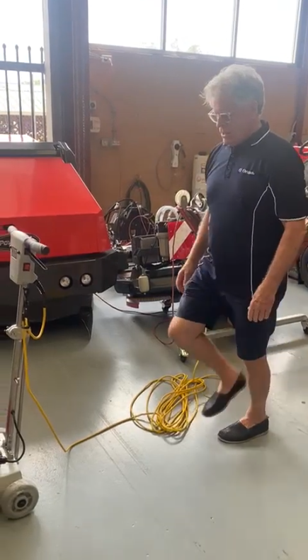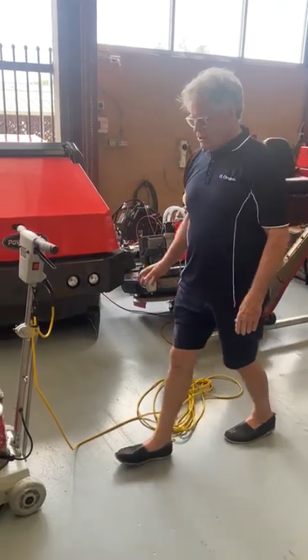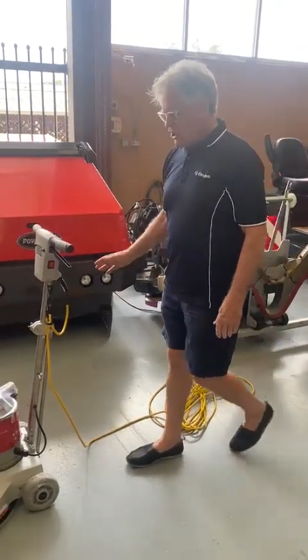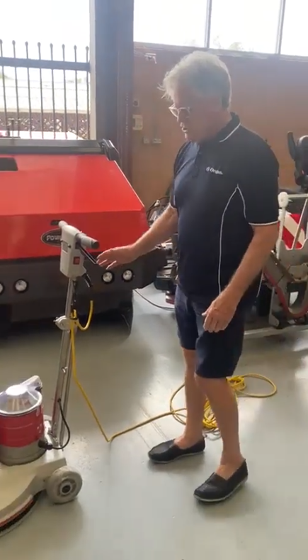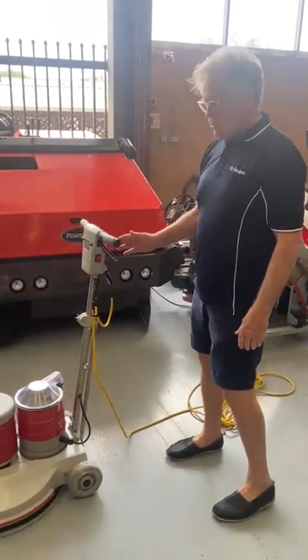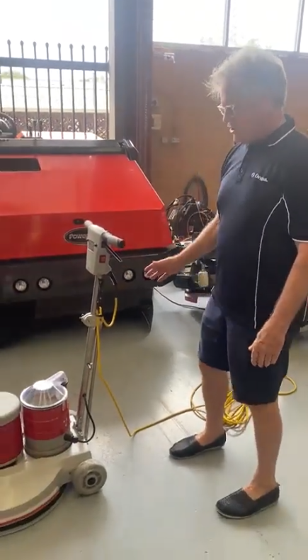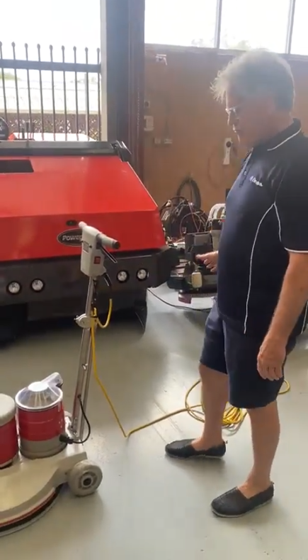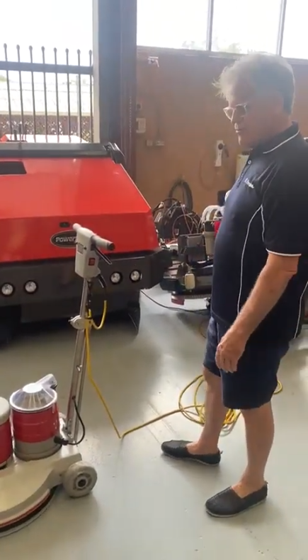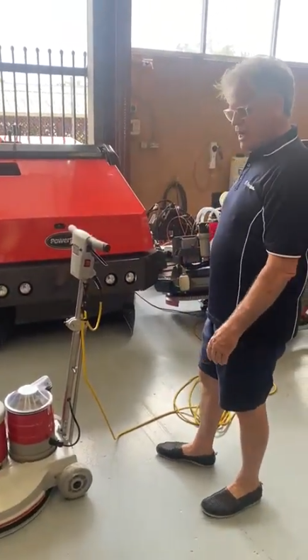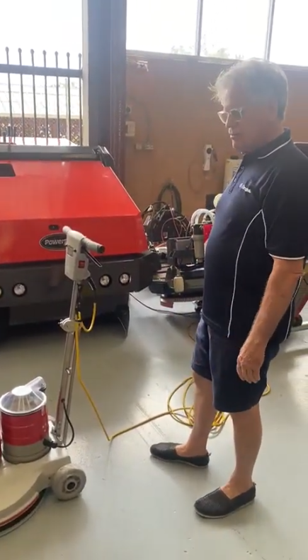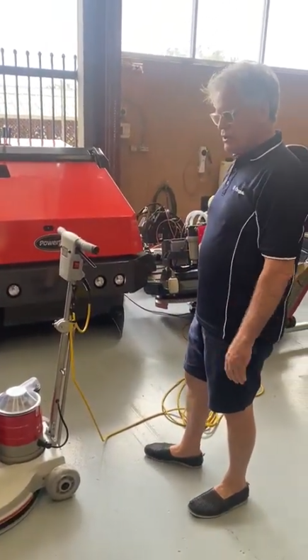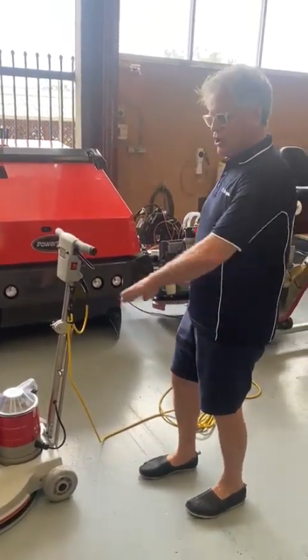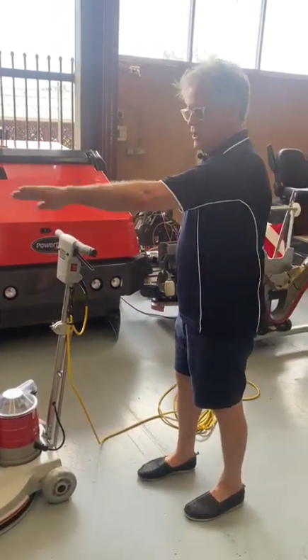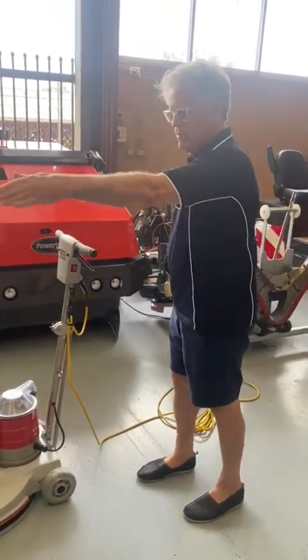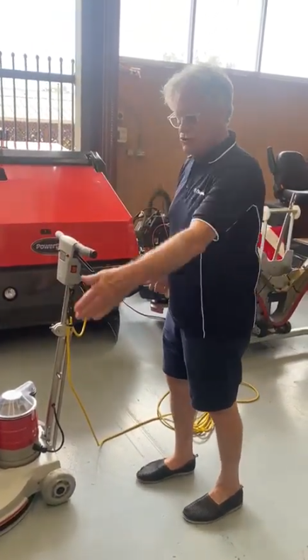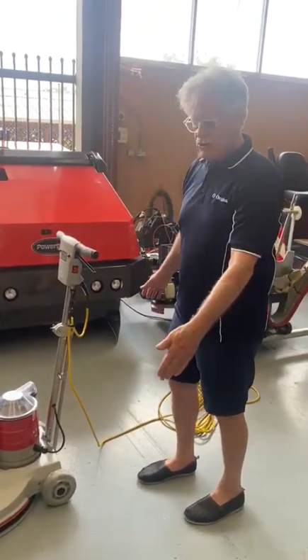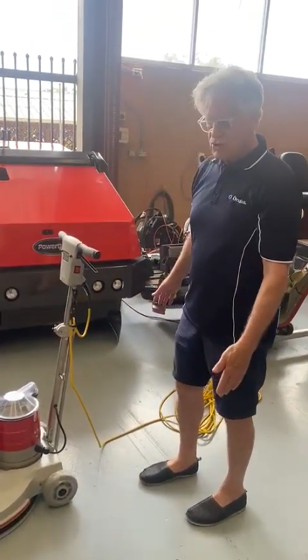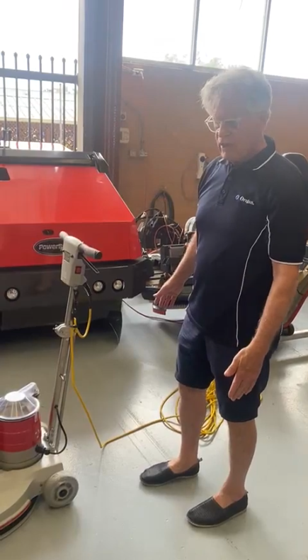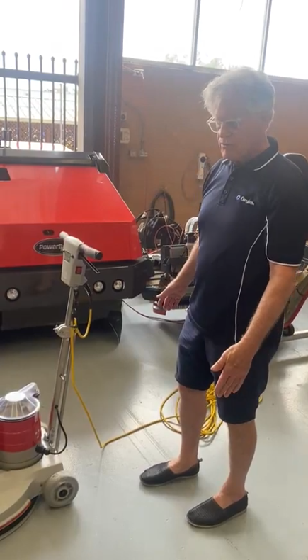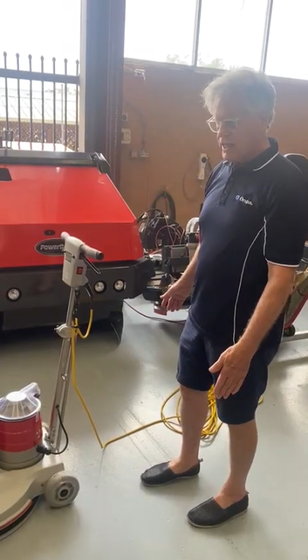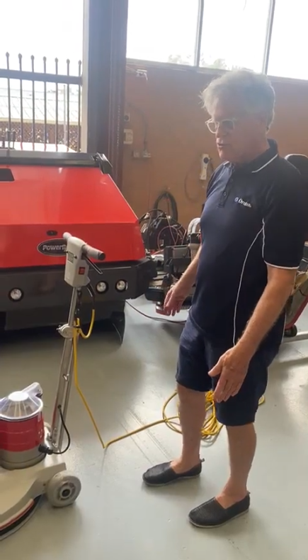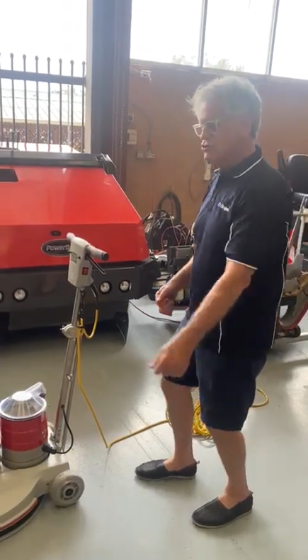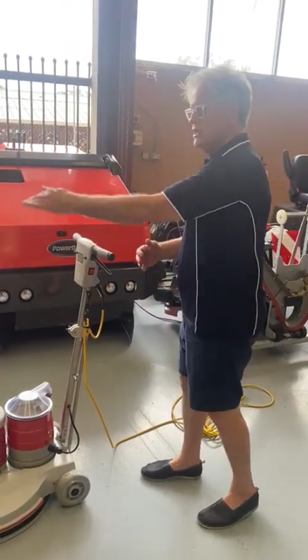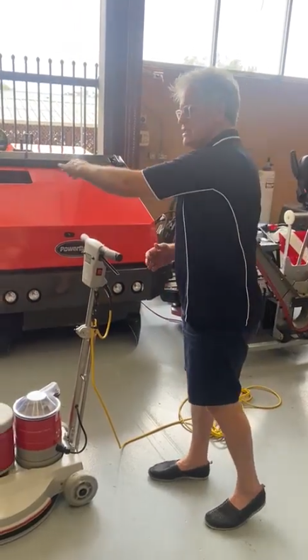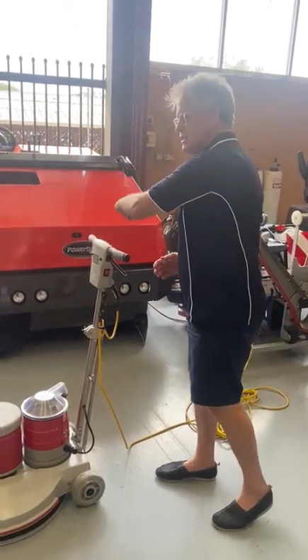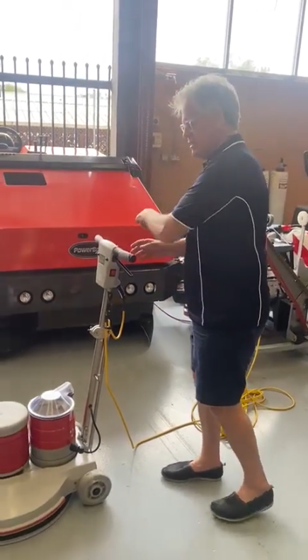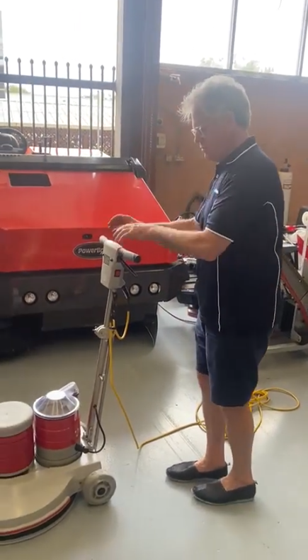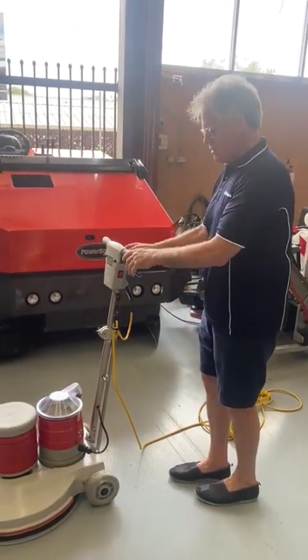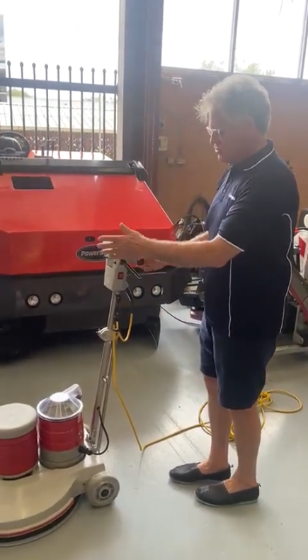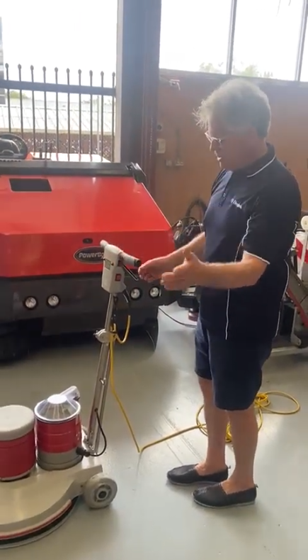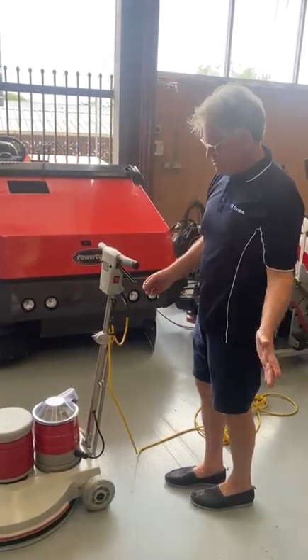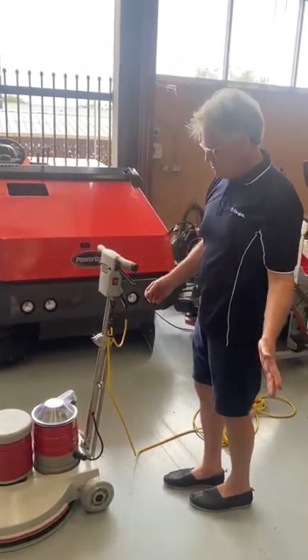You should always work from your power point and make your turns away from the cable. Don't turn into the cable. Turn away from the cable.